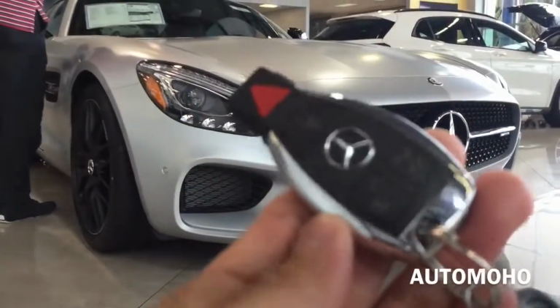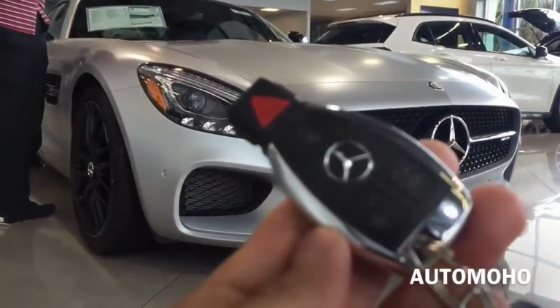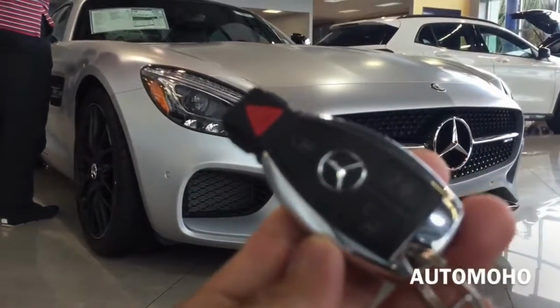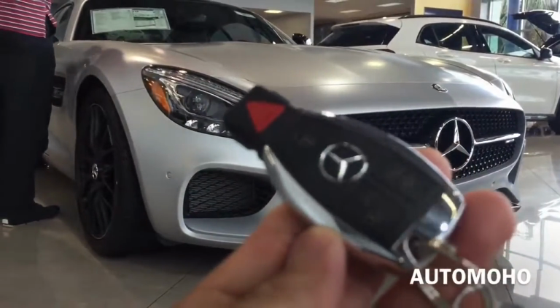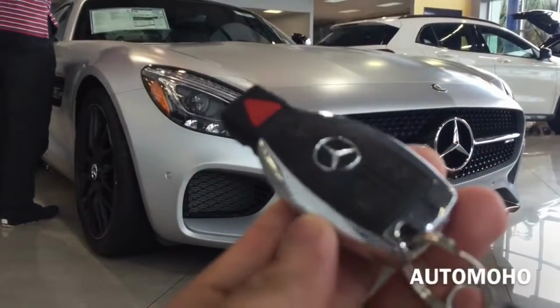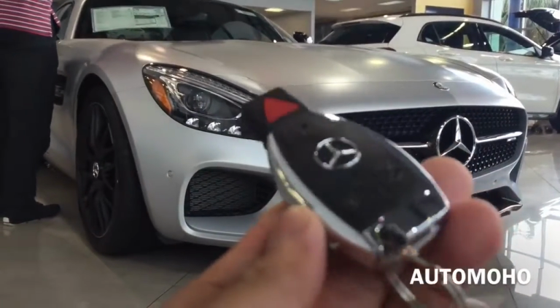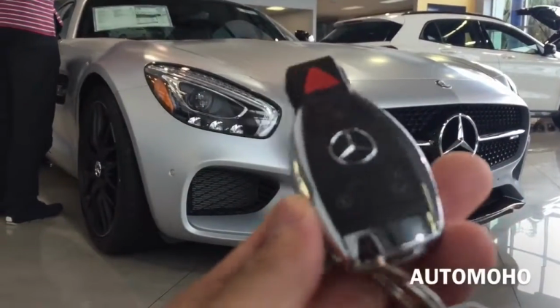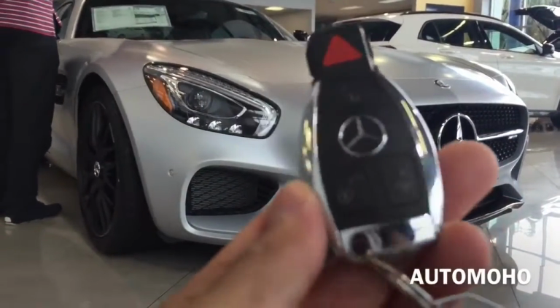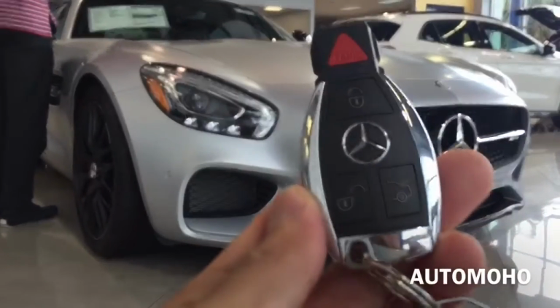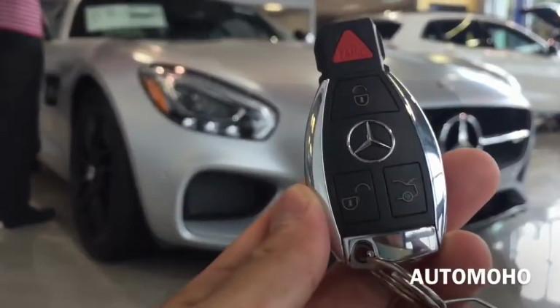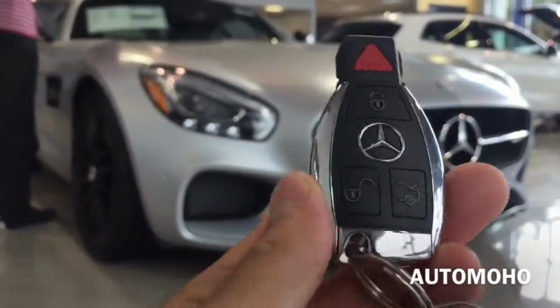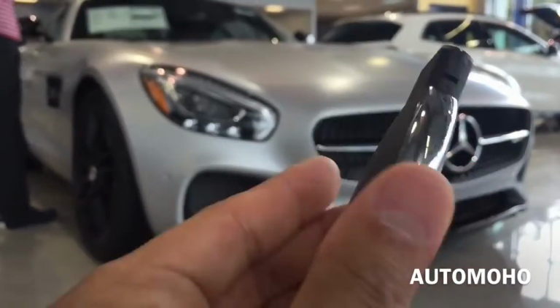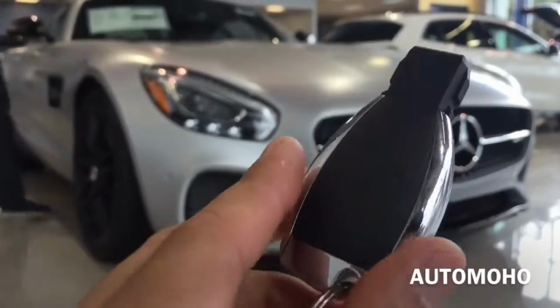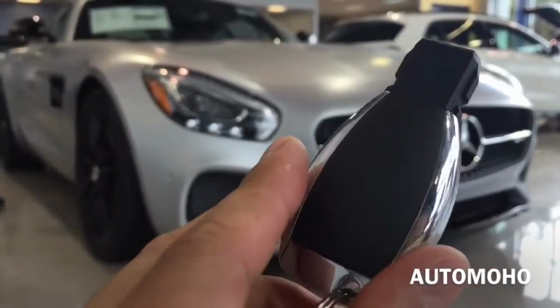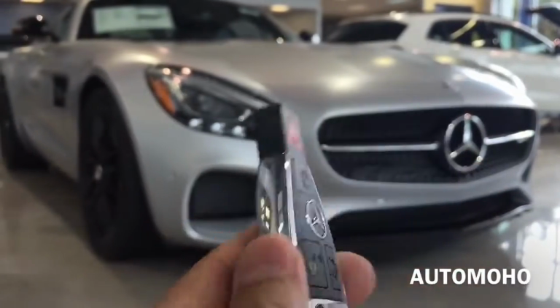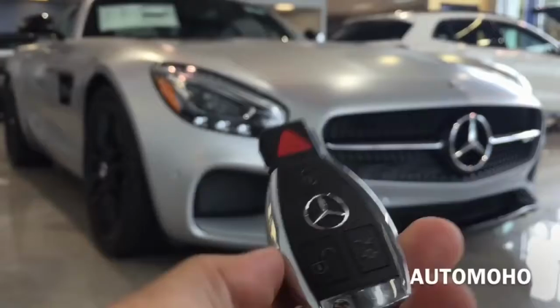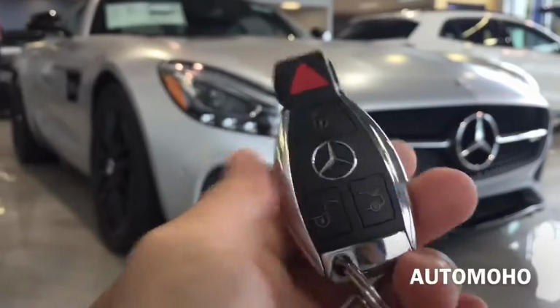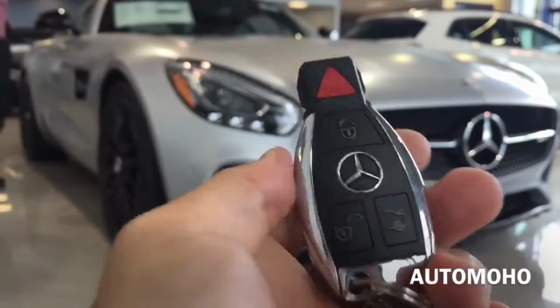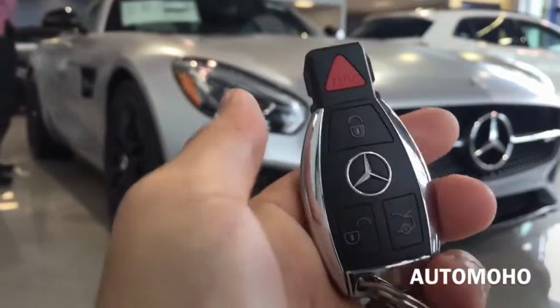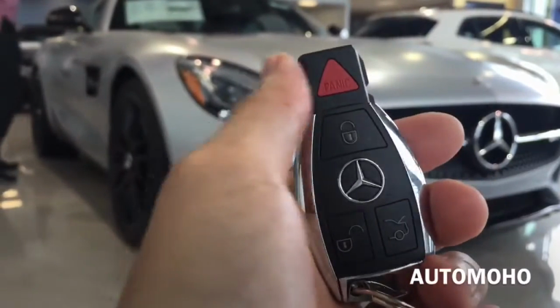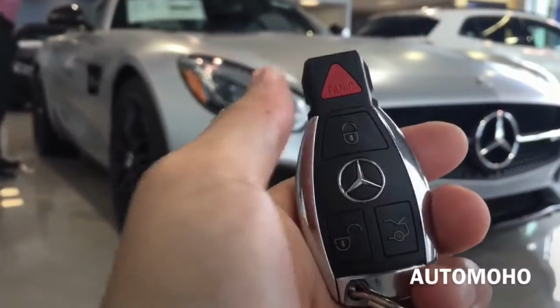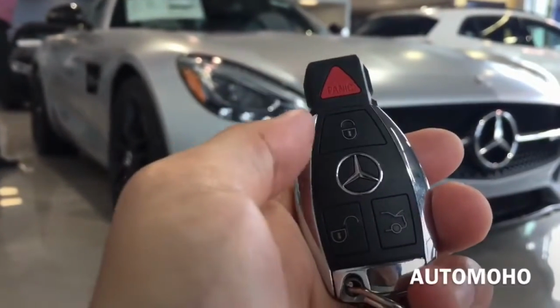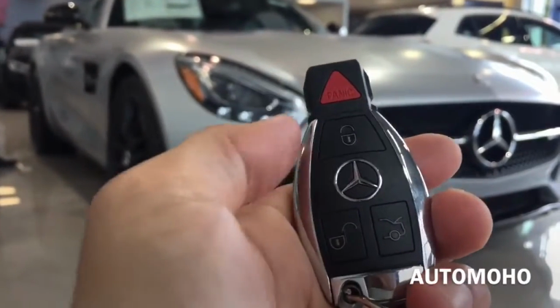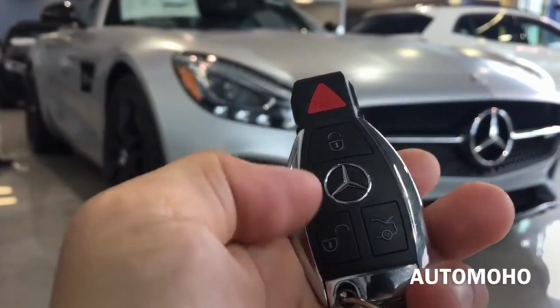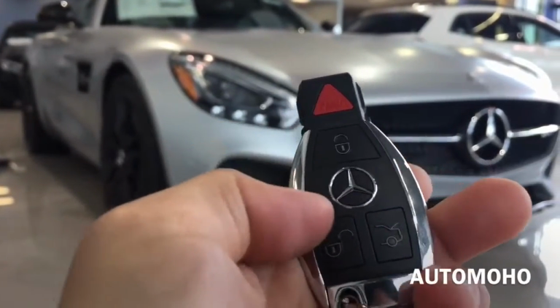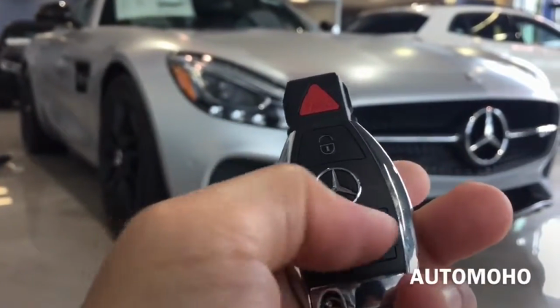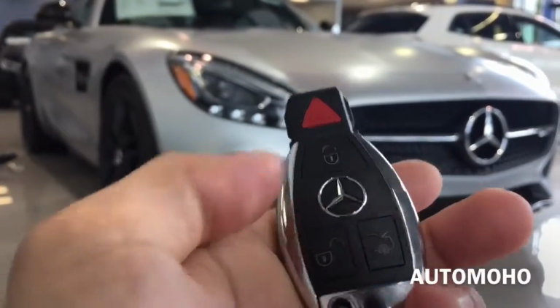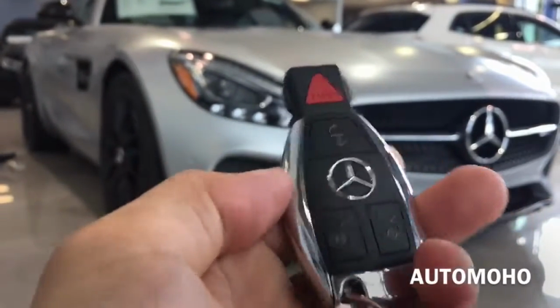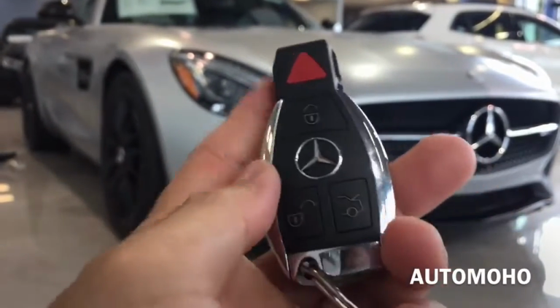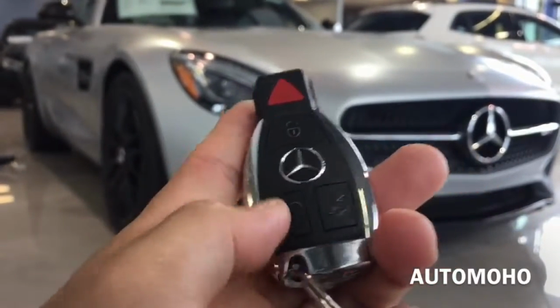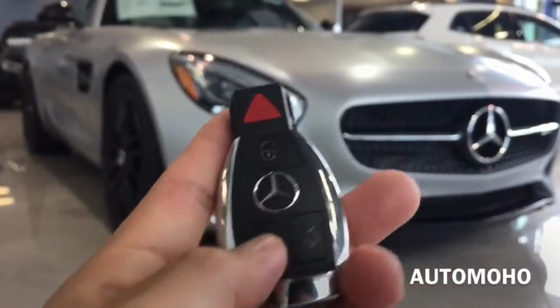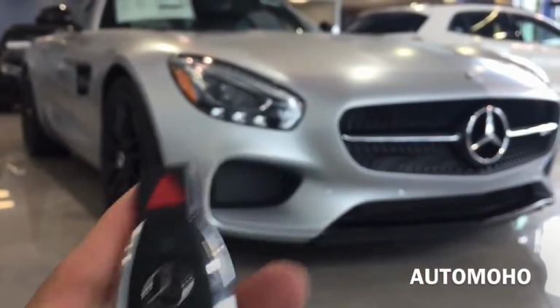And there is the third LED brake light. Here I have the remote. On the remote I have panic, lock, unlock, as well as trunk release.